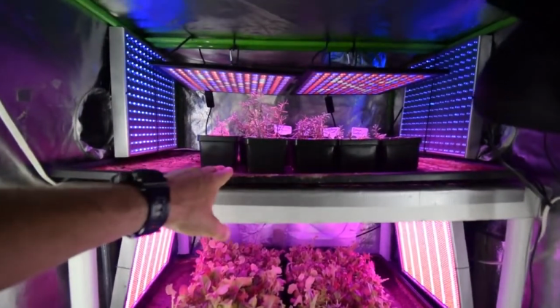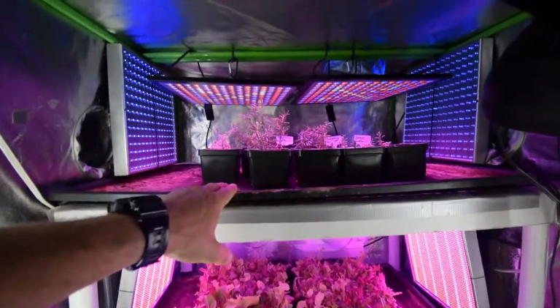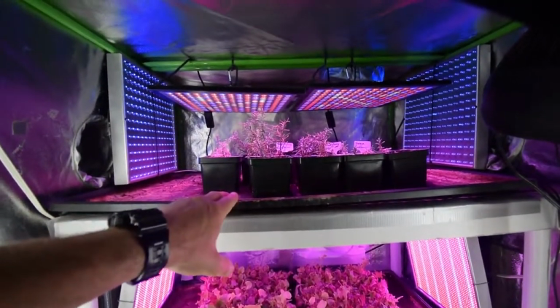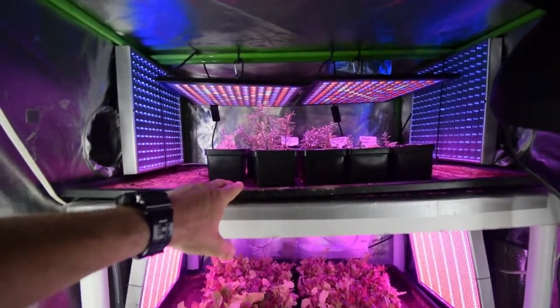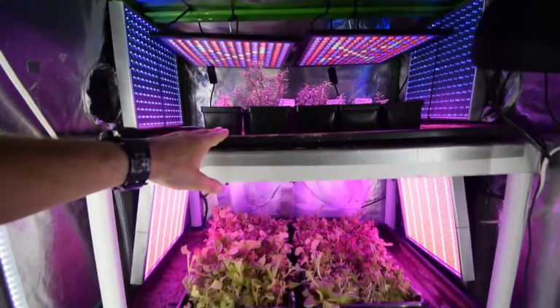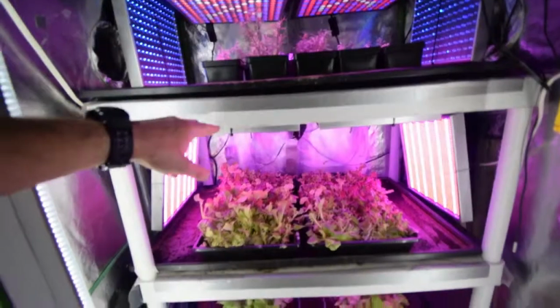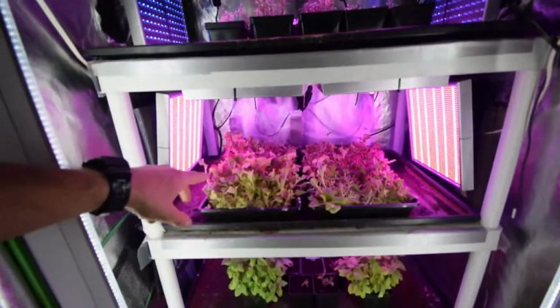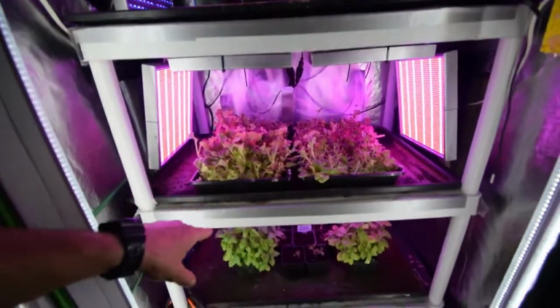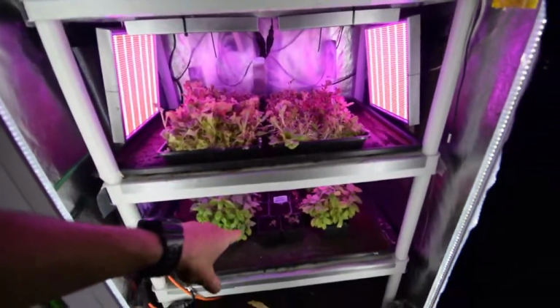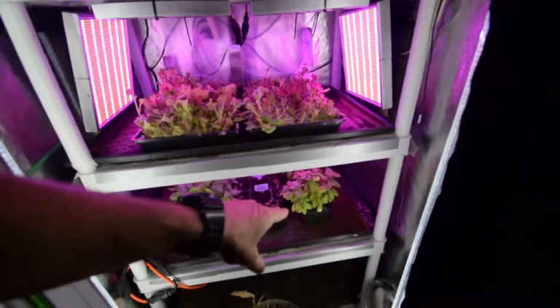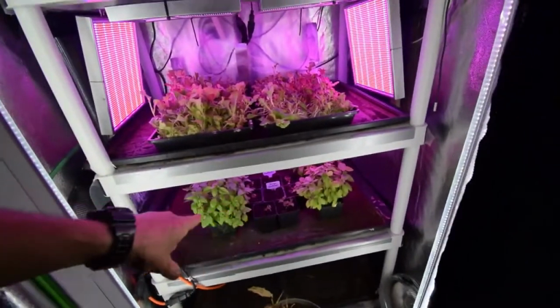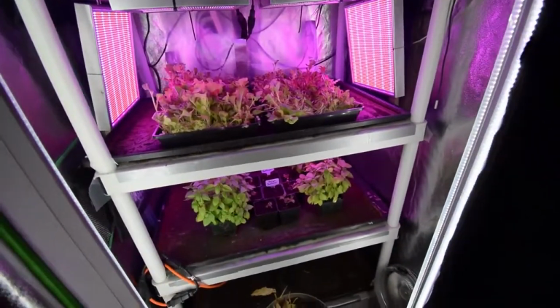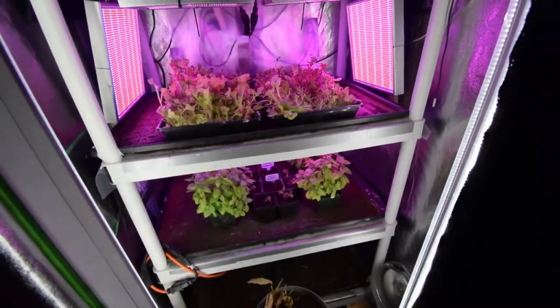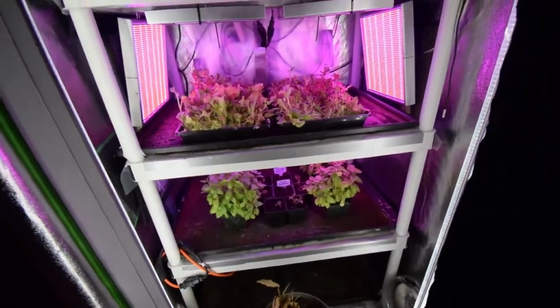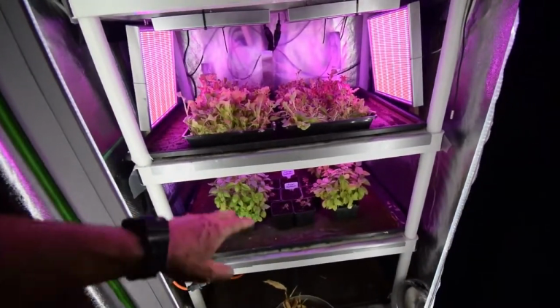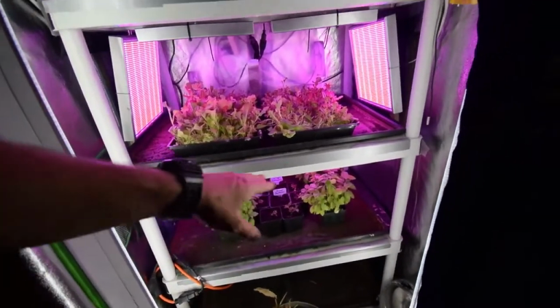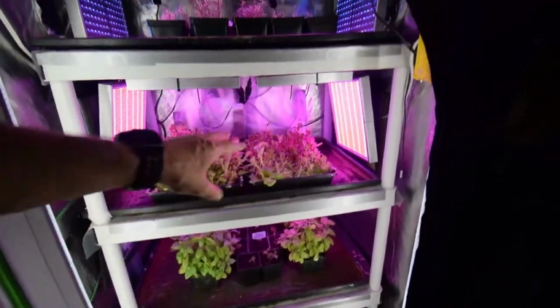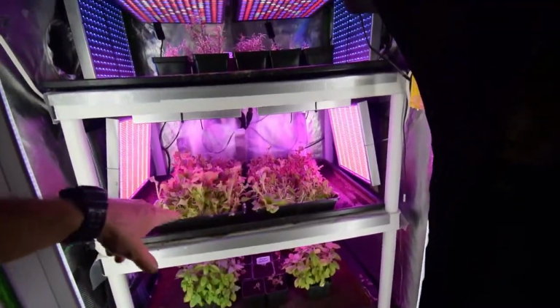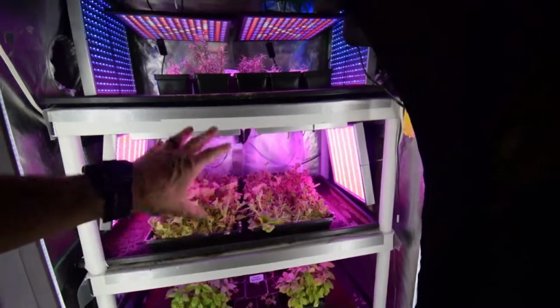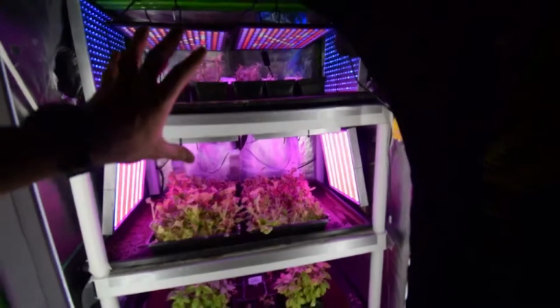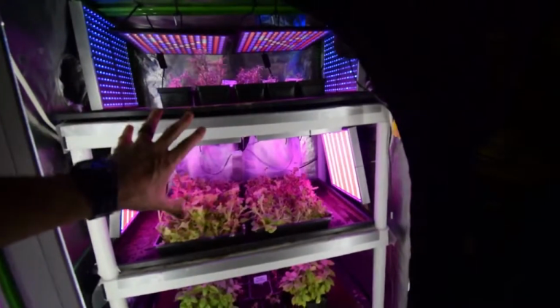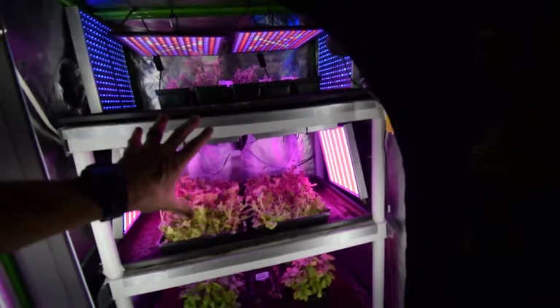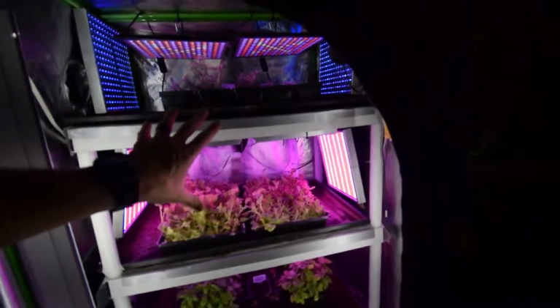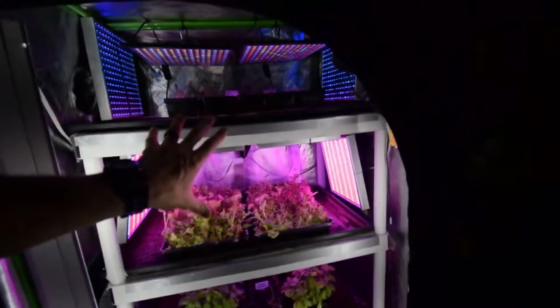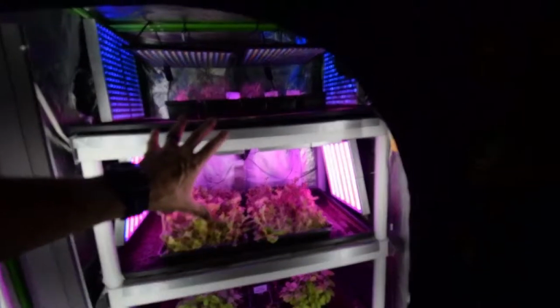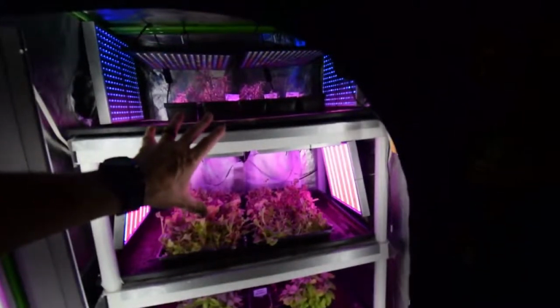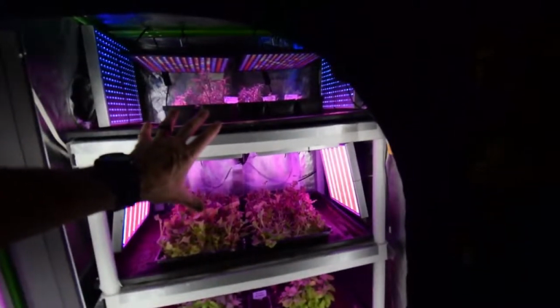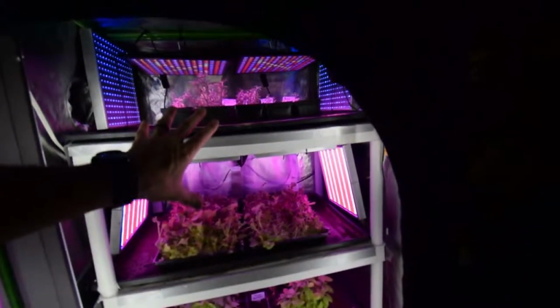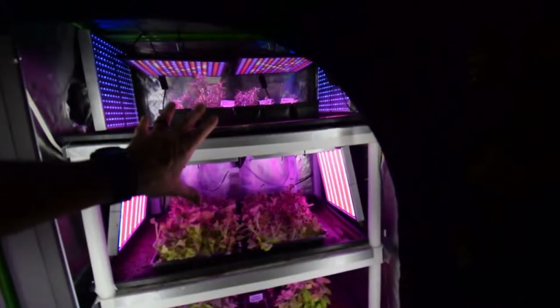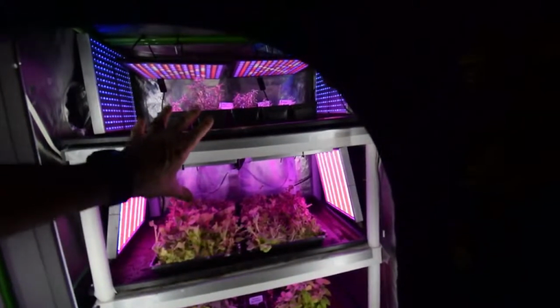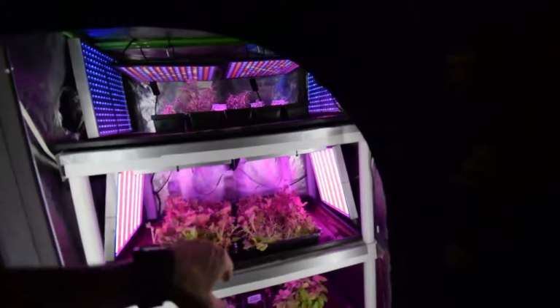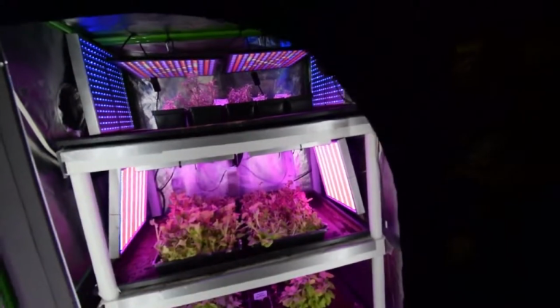That's kind of what the update is for the small grow tent right now. It's kind of winding down because once I take all this stuff out of here, I'm probably just going to shut this one down for the summer. And then I'll do the rest of my lettuce and everything growing inside the large tent.